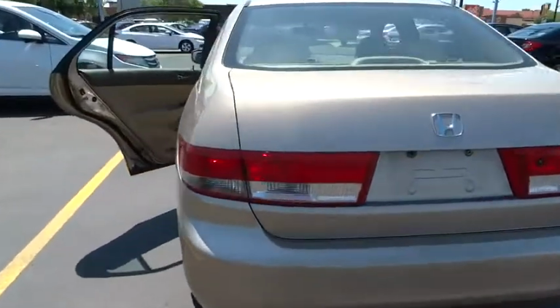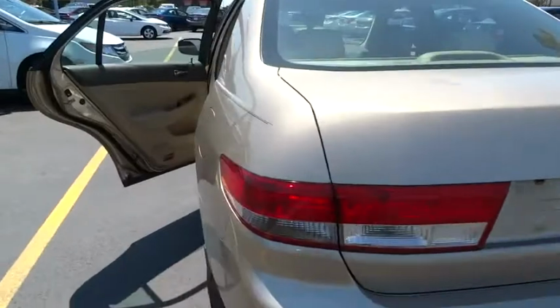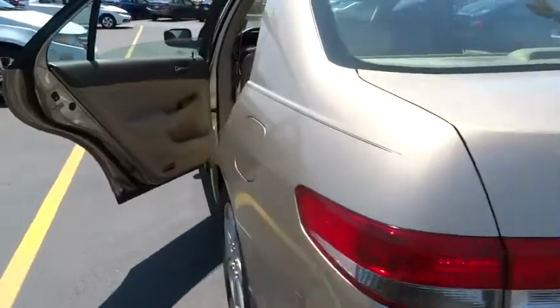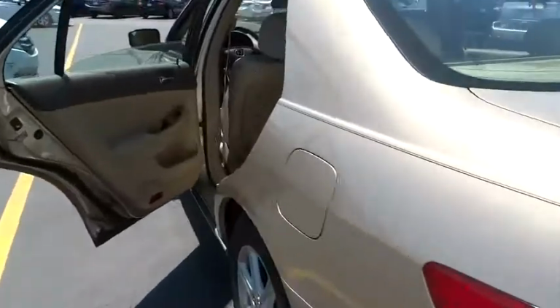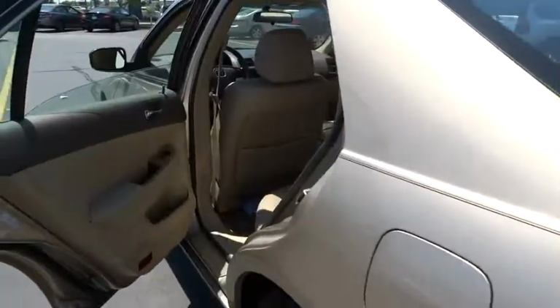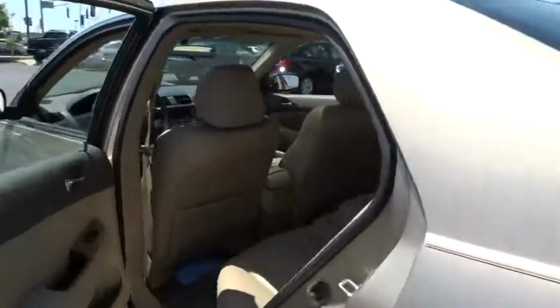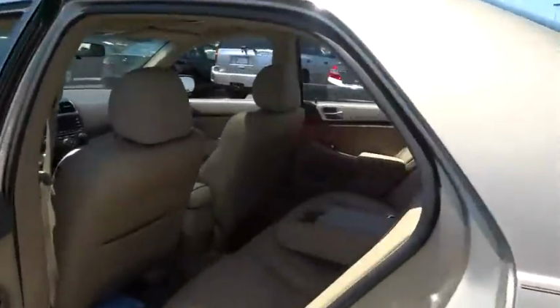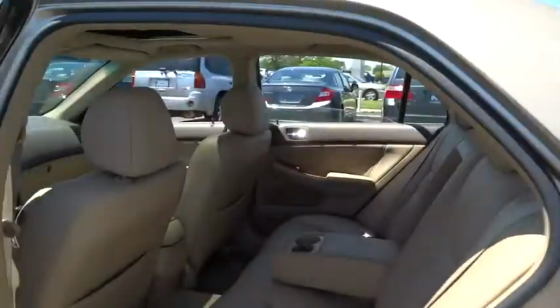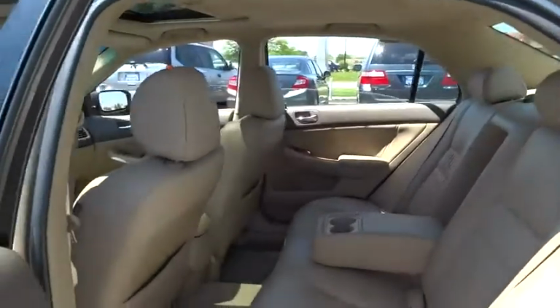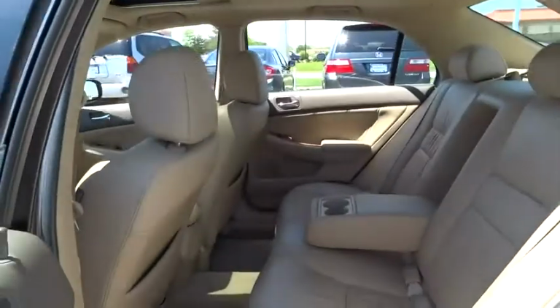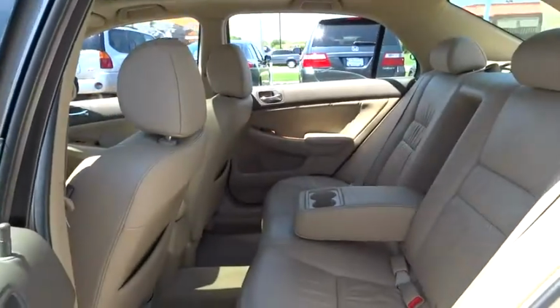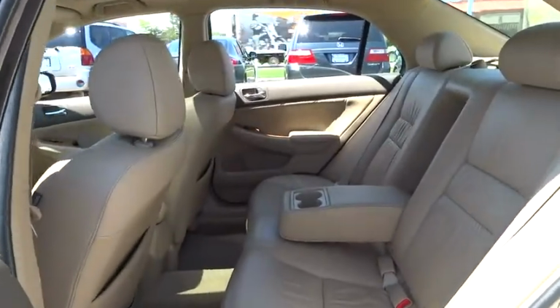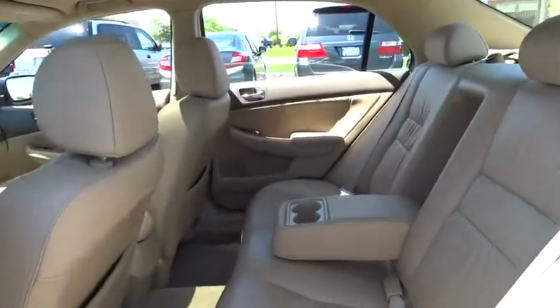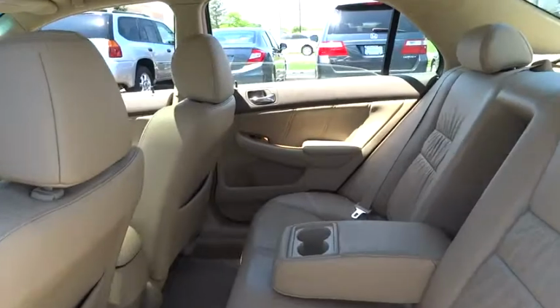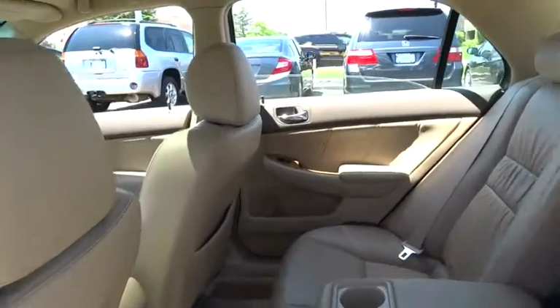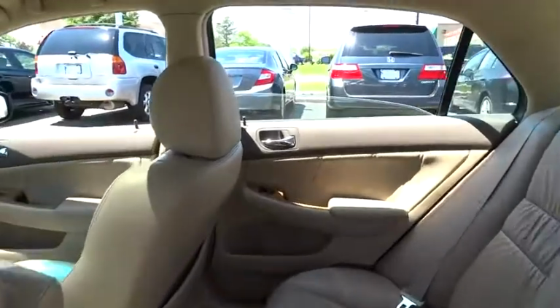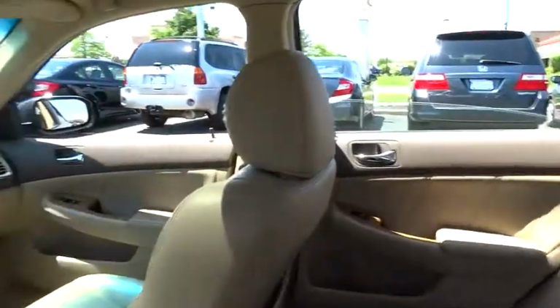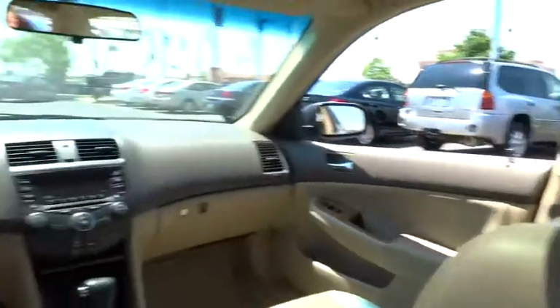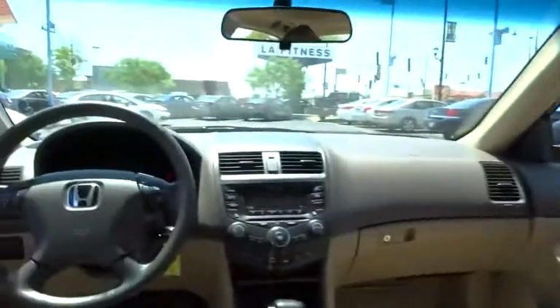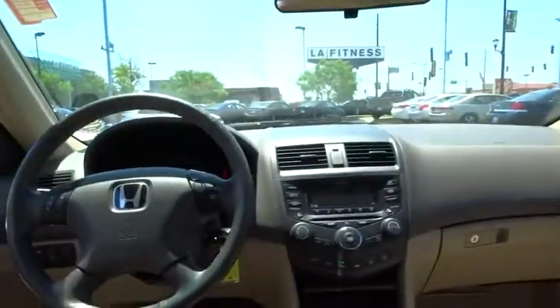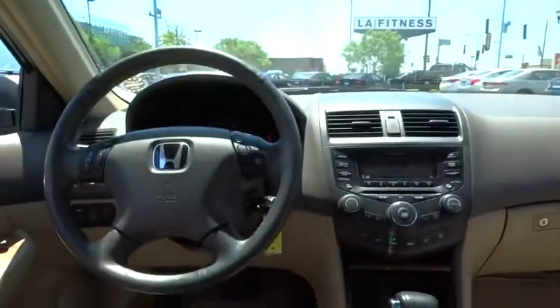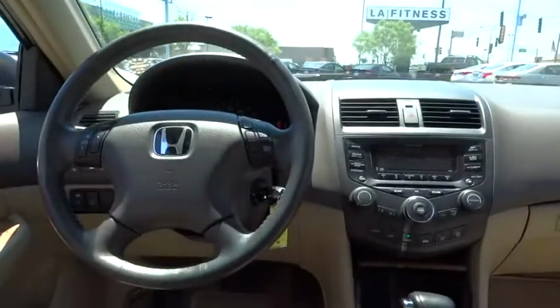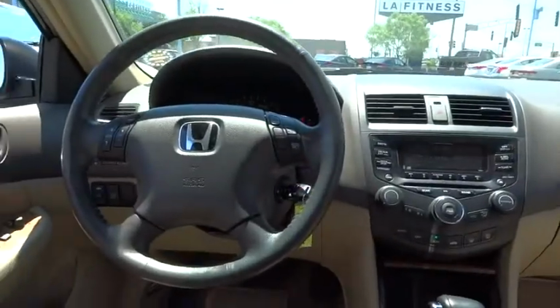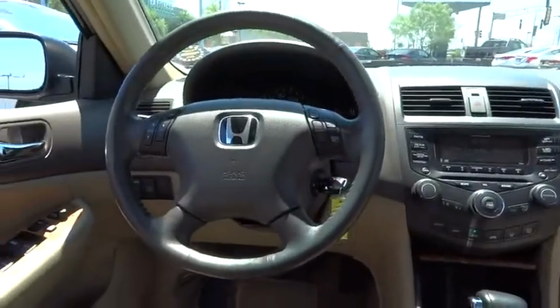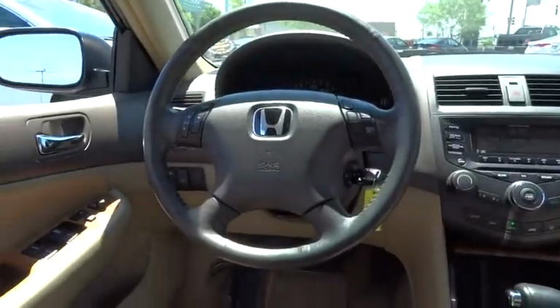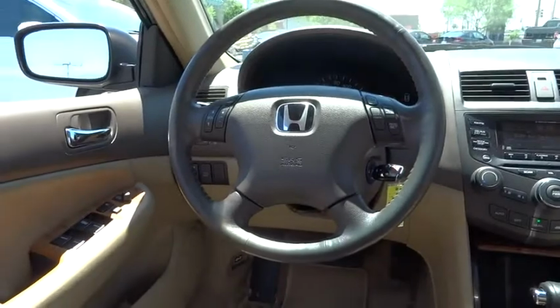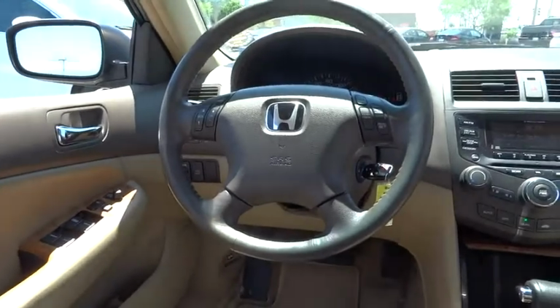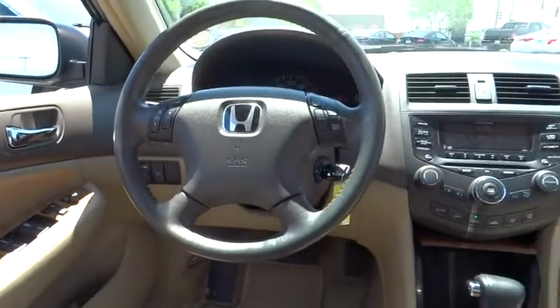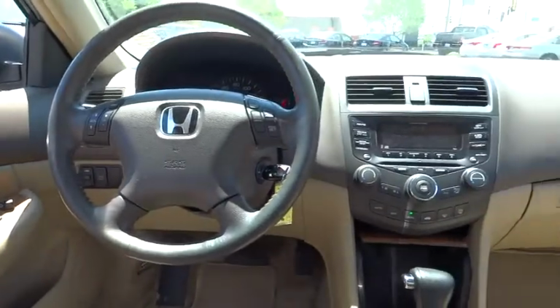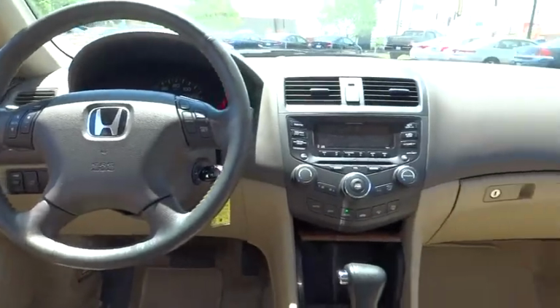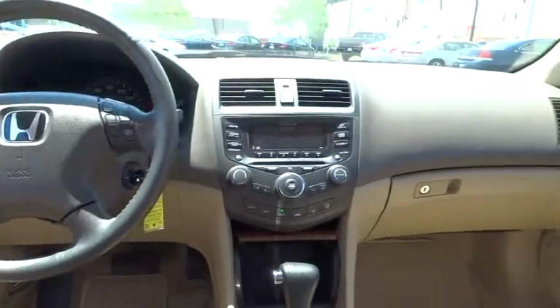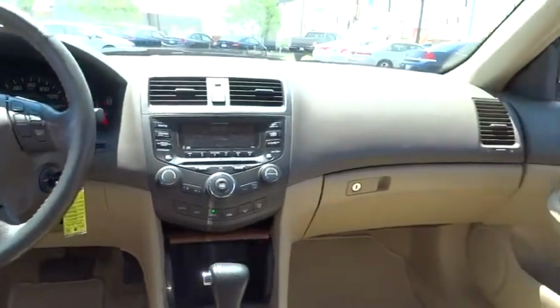CD changer, power passenger seat, anti-lock braking system, traction control, steering wheel audio controls, driver airbag, adjustable steering wheel, power steering, cruise control, keyless entry, aluminum wheels.